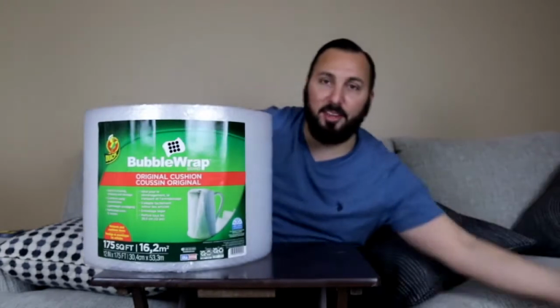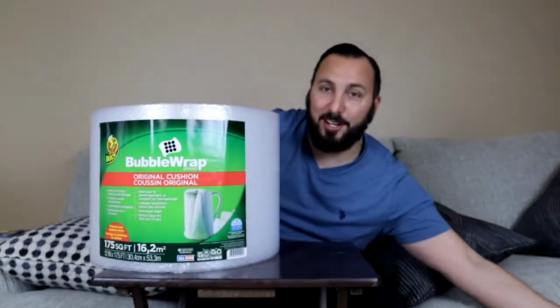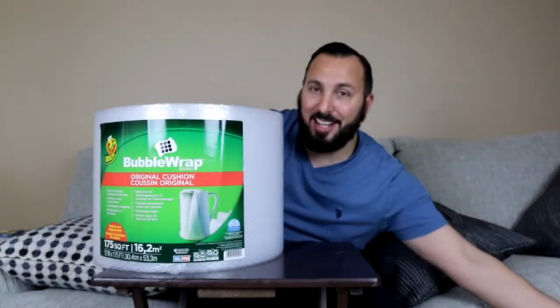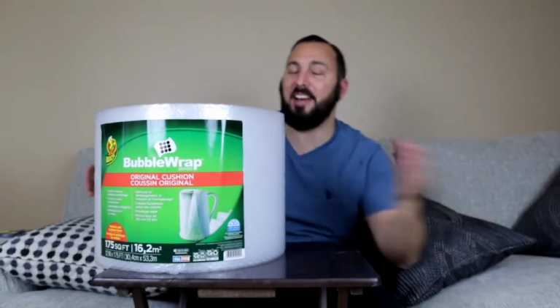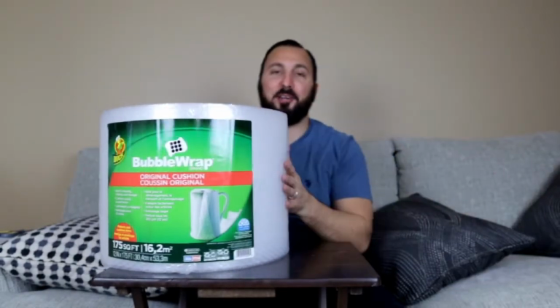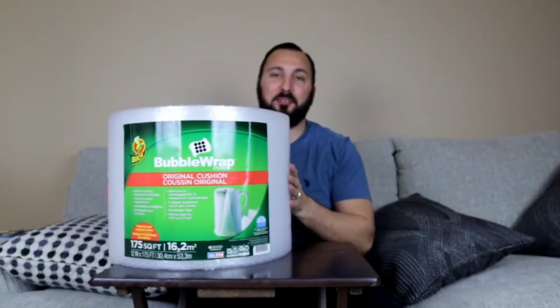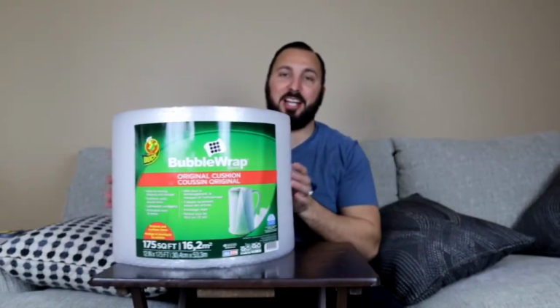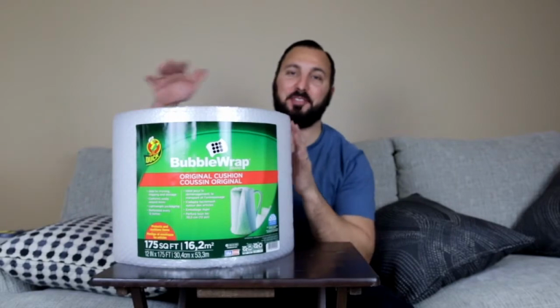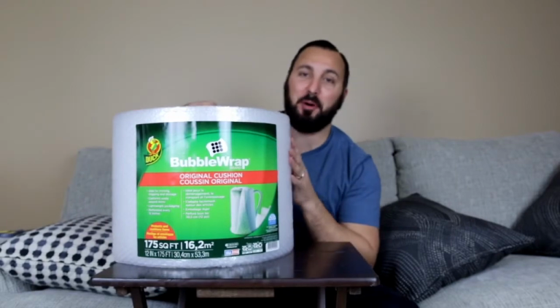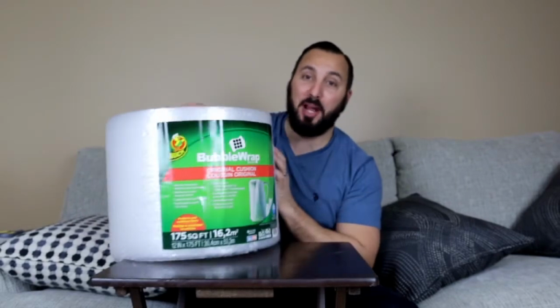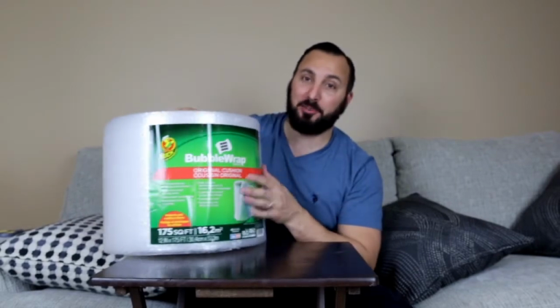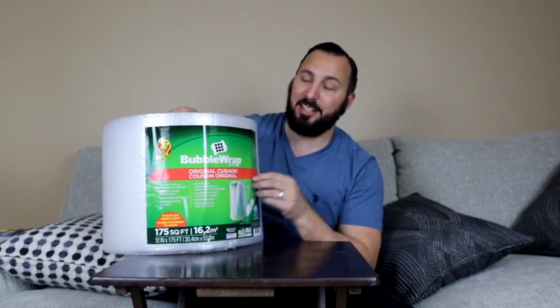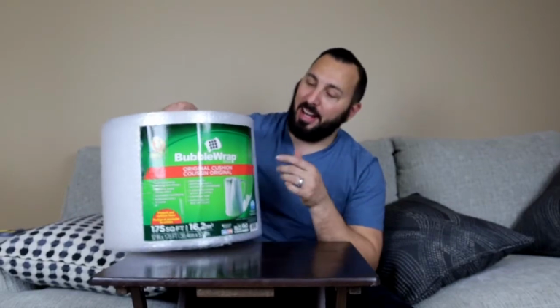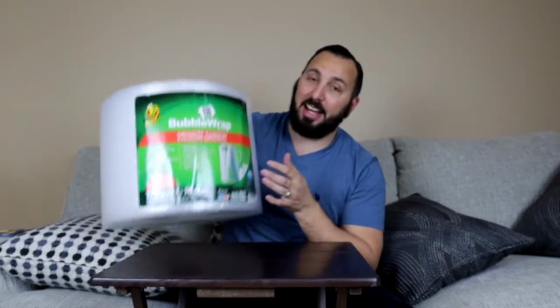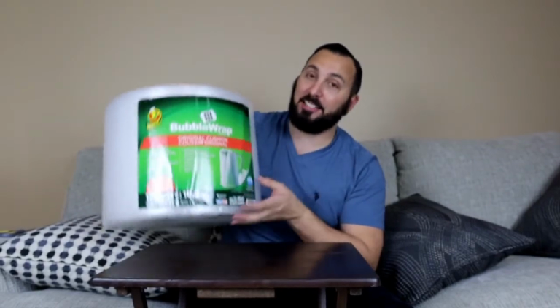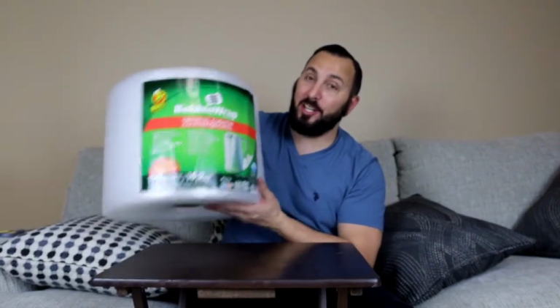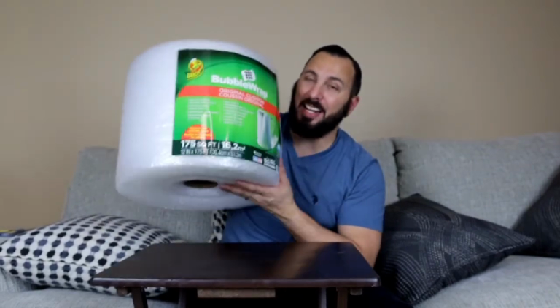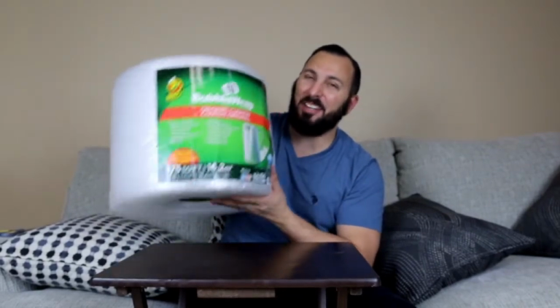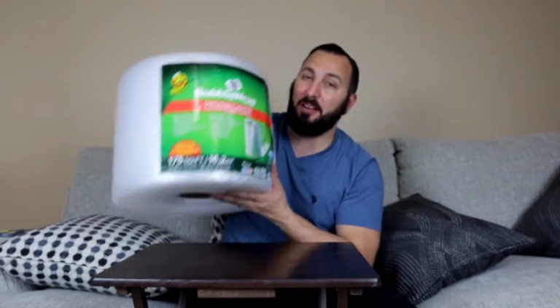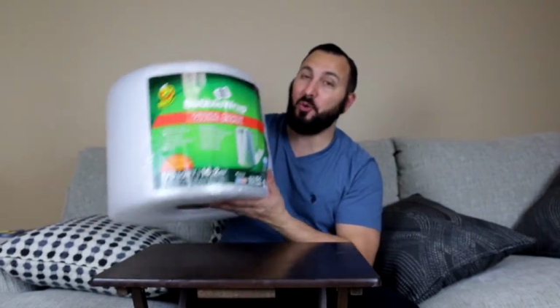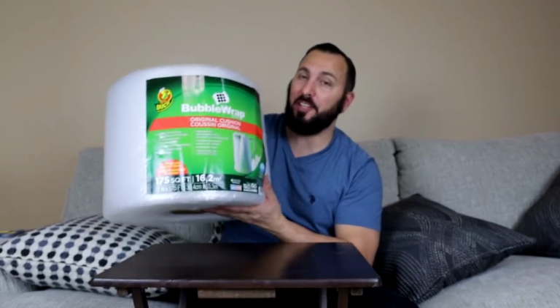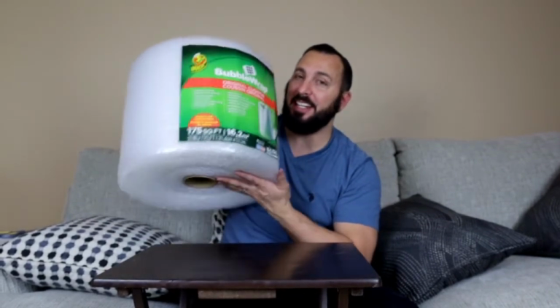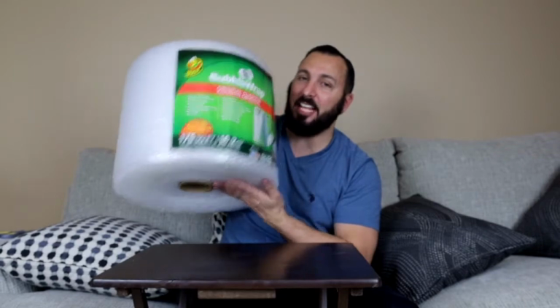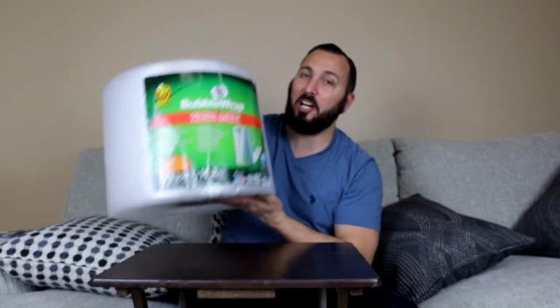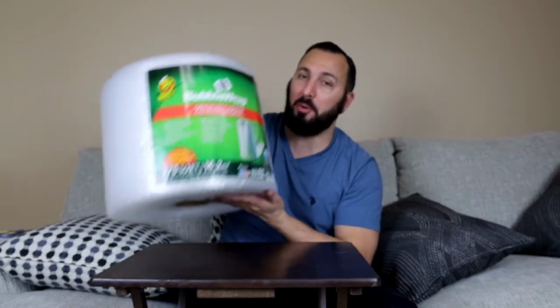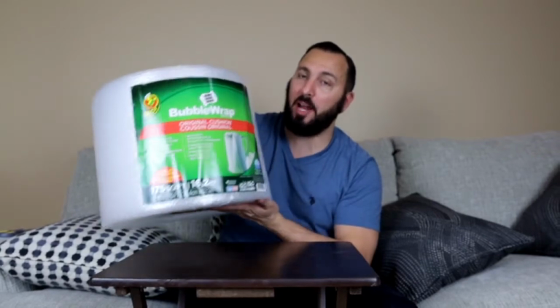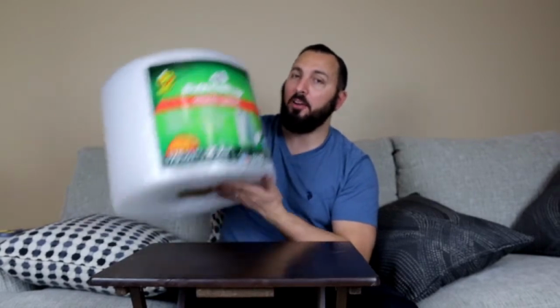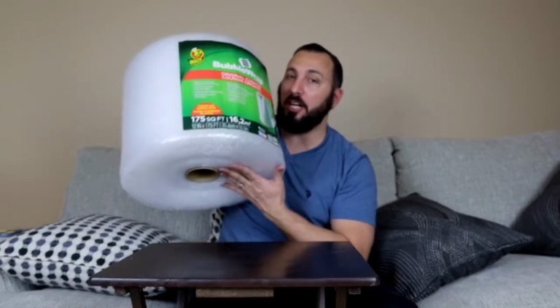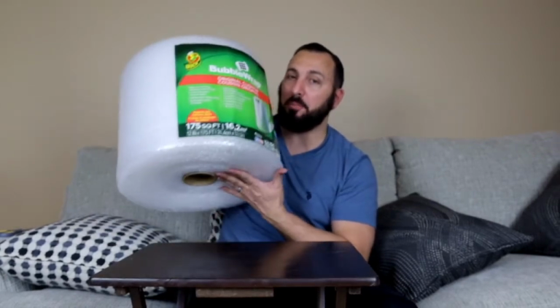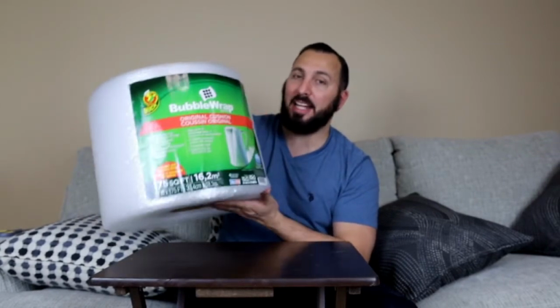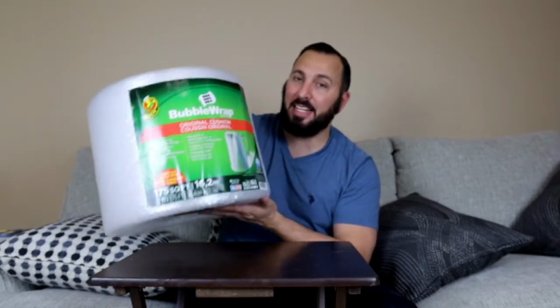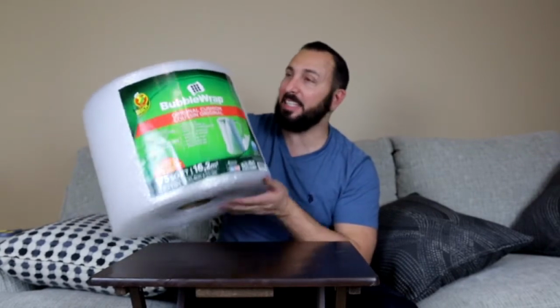I have a quick video for you guys on this bubble wrap right here. It is 175 square feet — it's a lot of bubble wrap. If you want to protect anything...